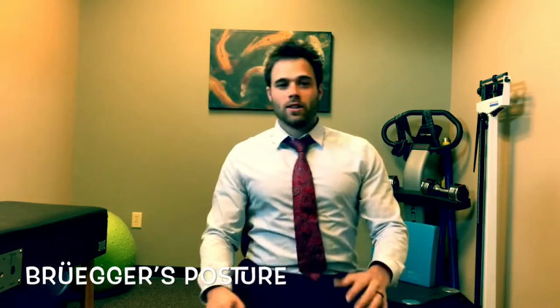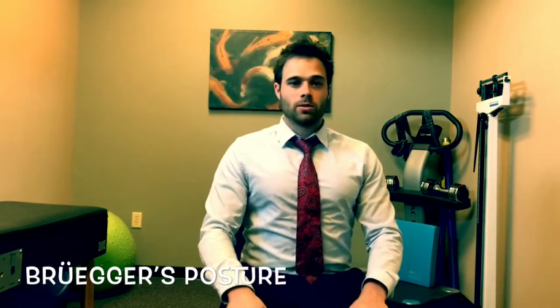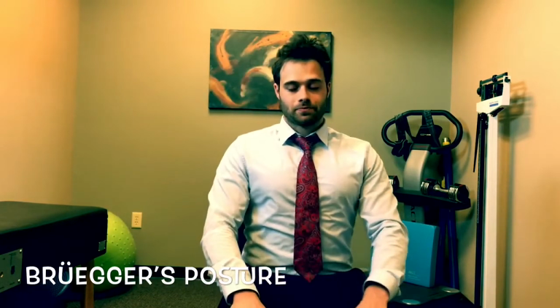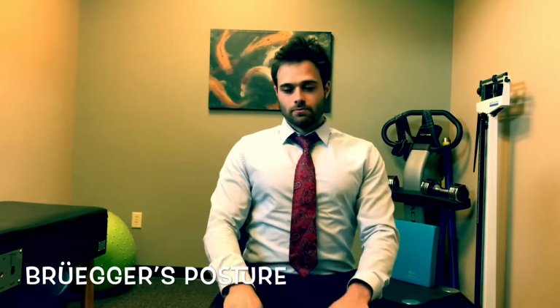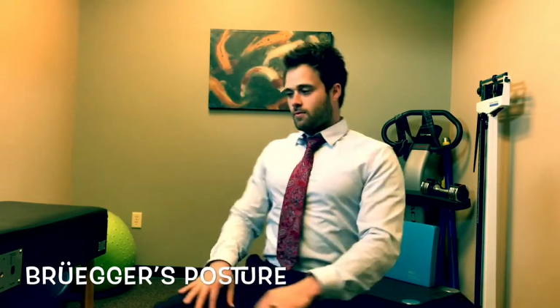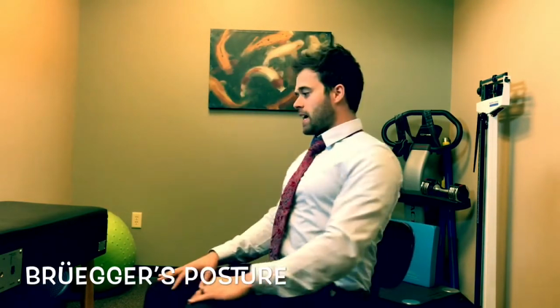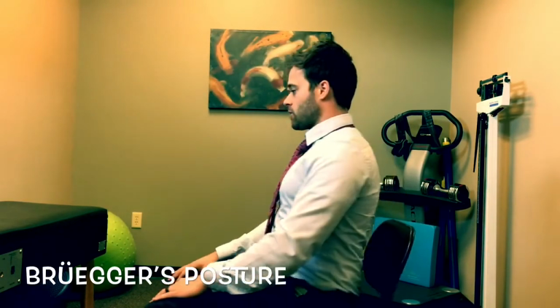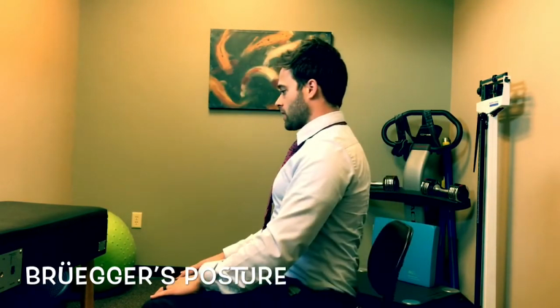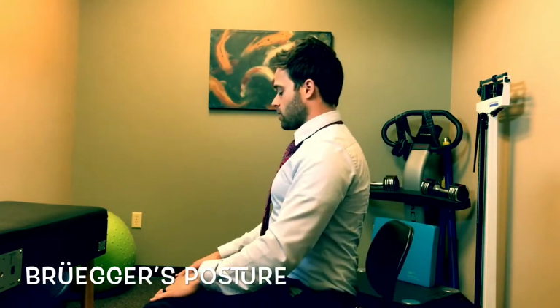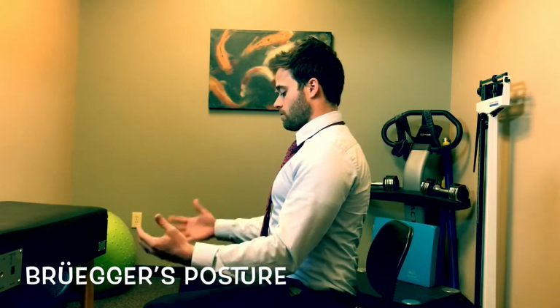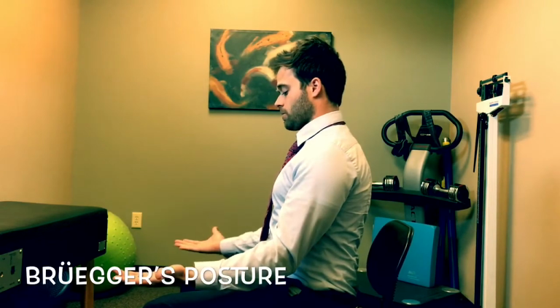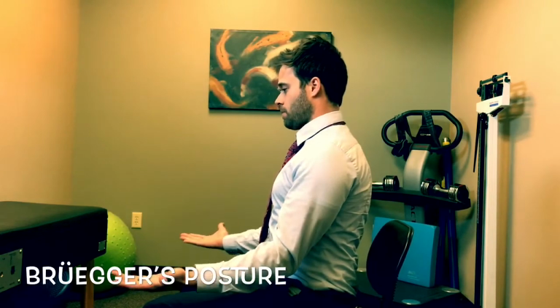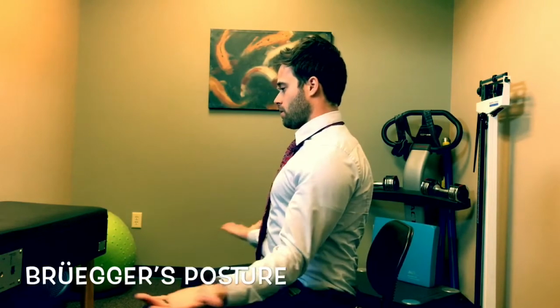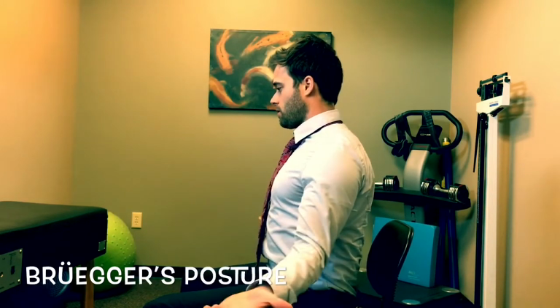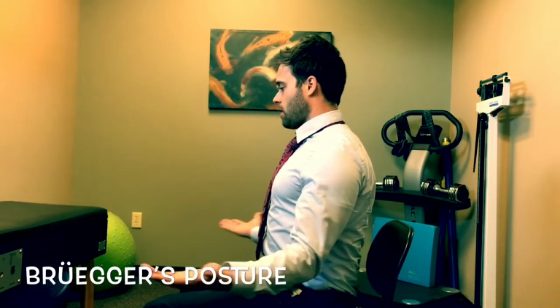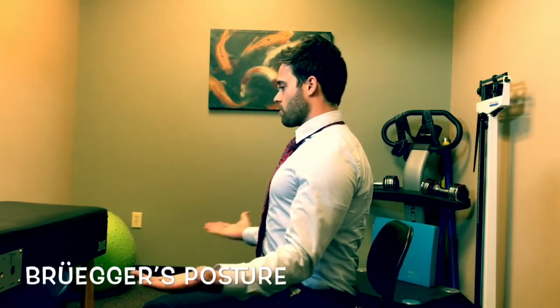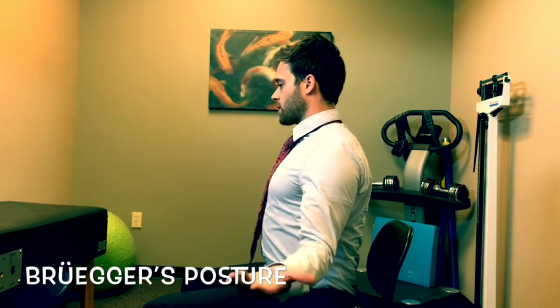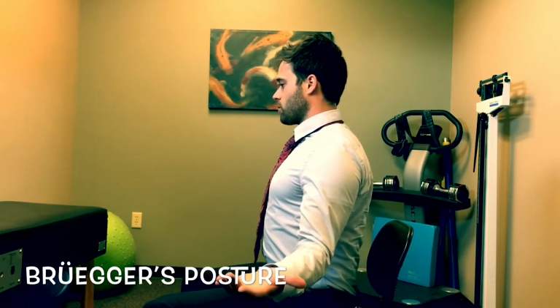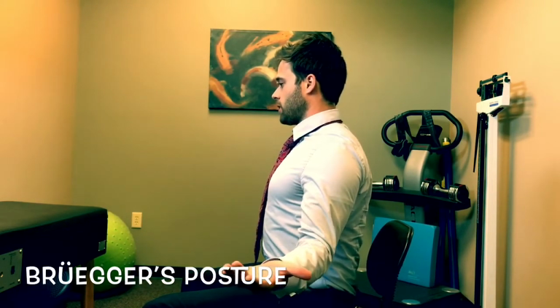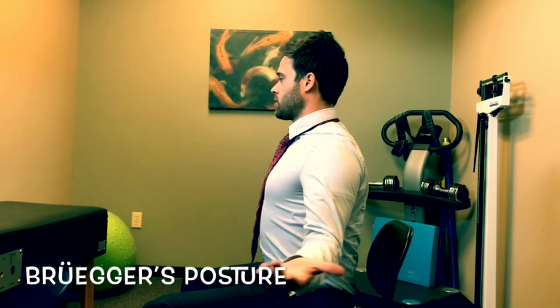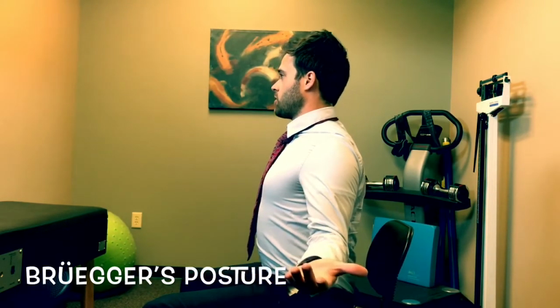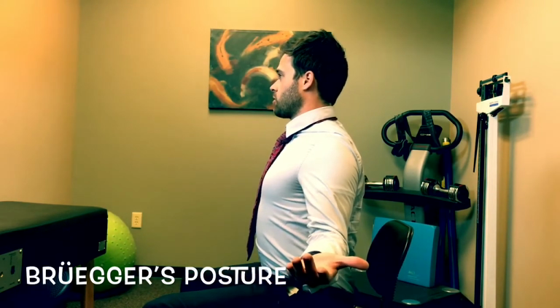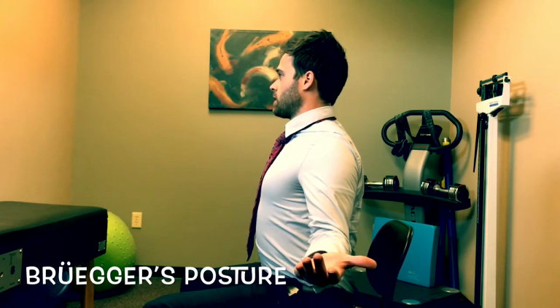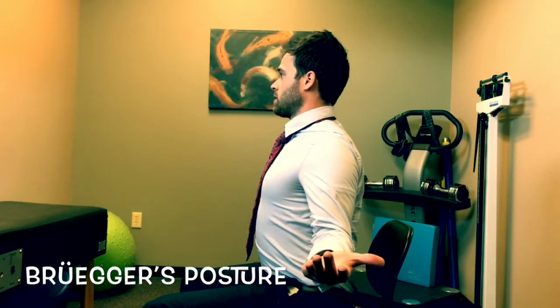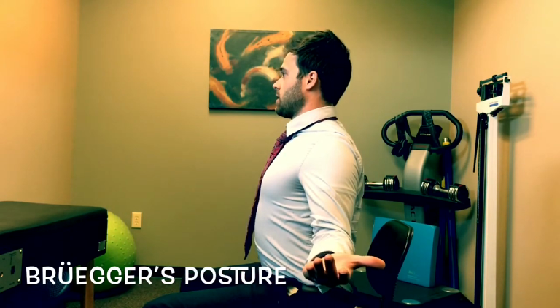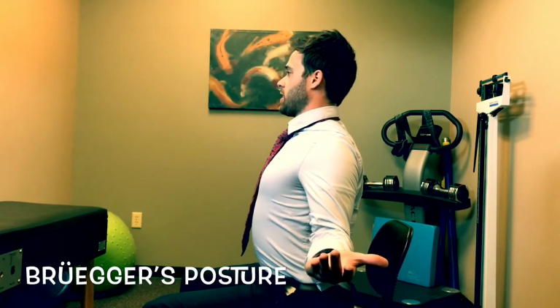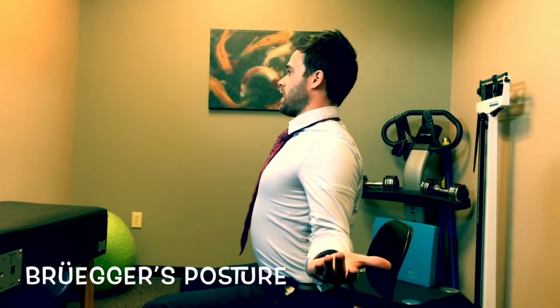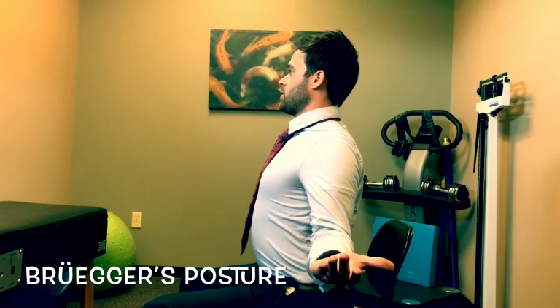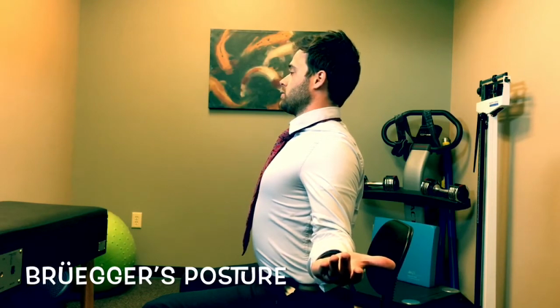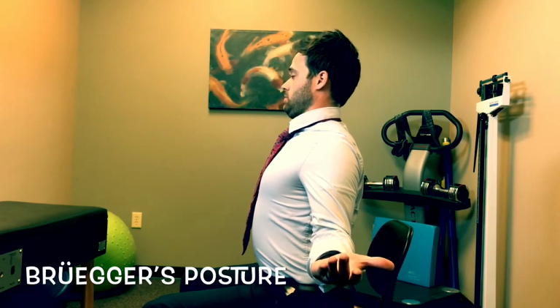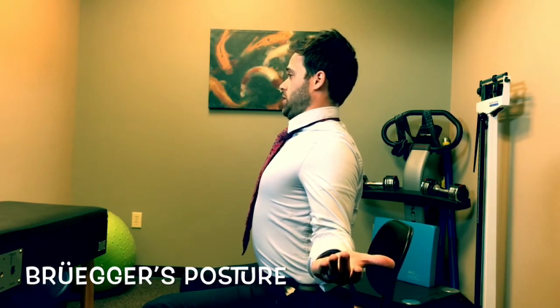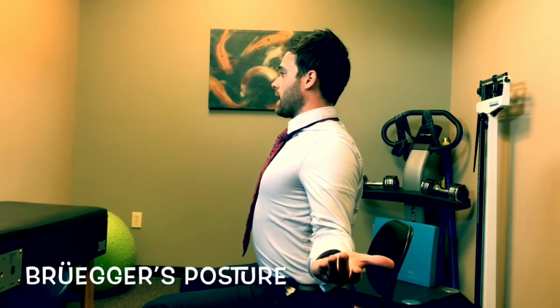So again, it looks like this: palms up, arms externally rotated, squeeze shoulder blades, chest out, chin back.